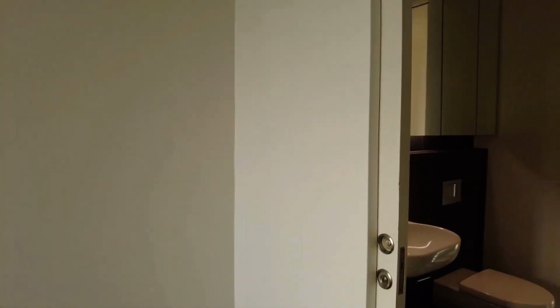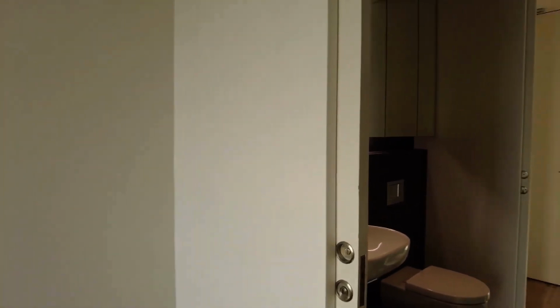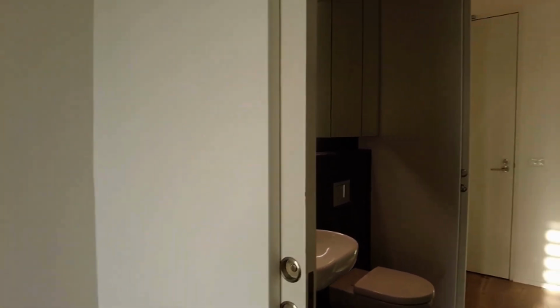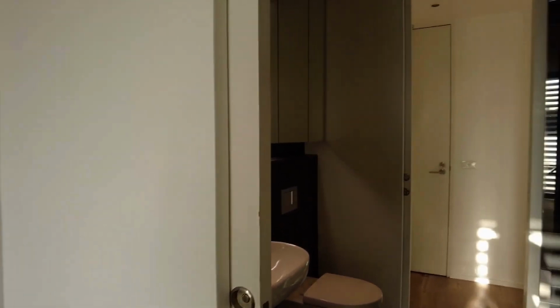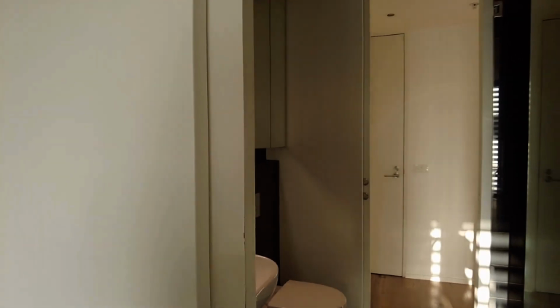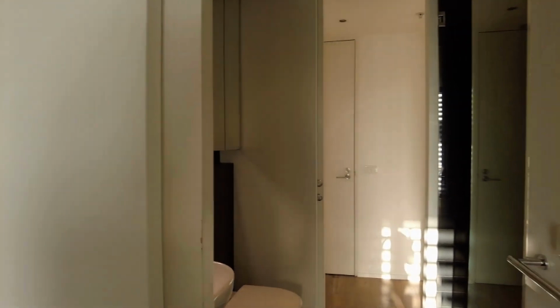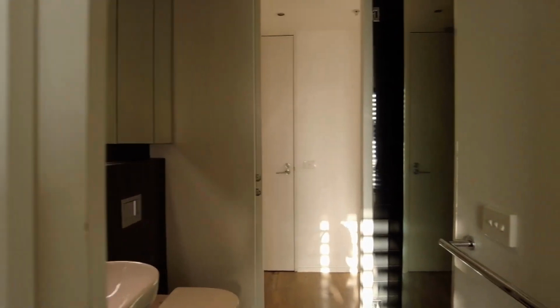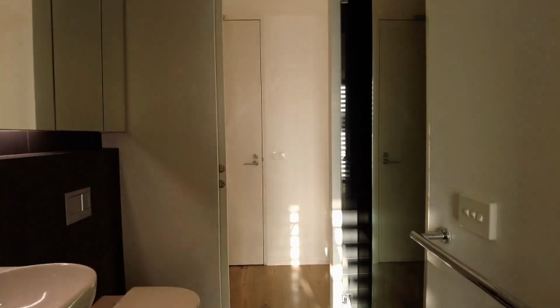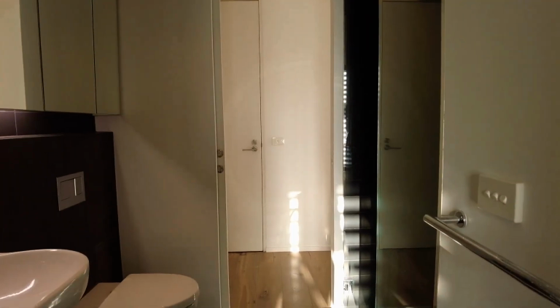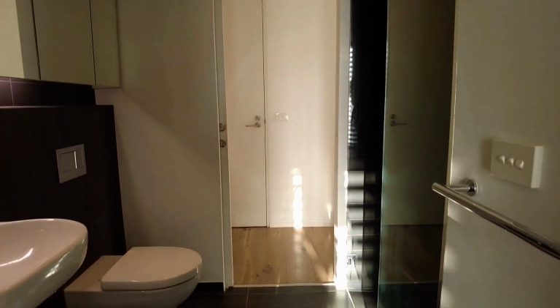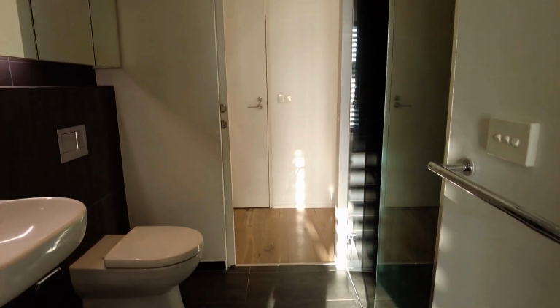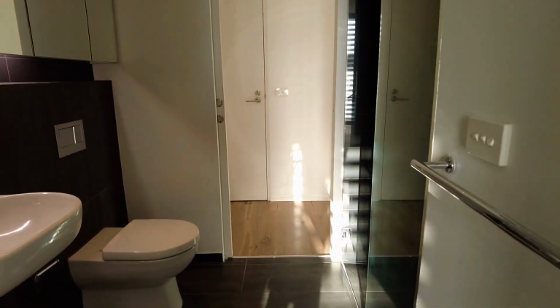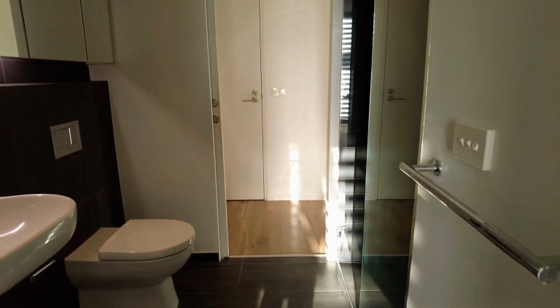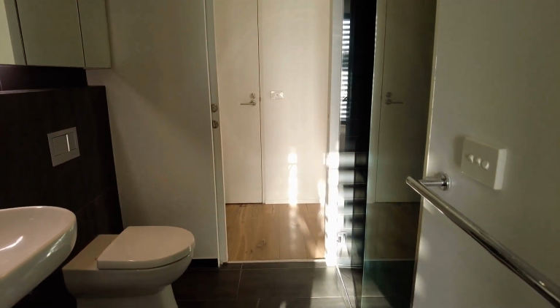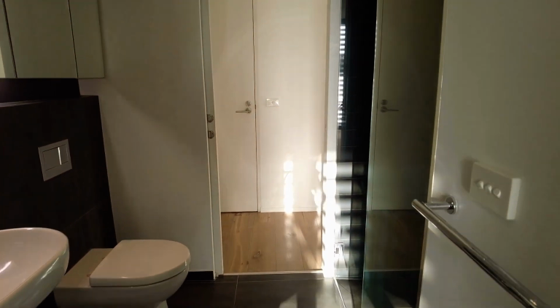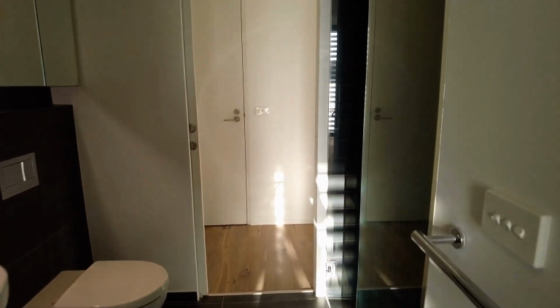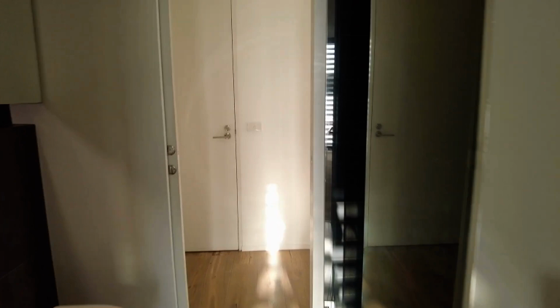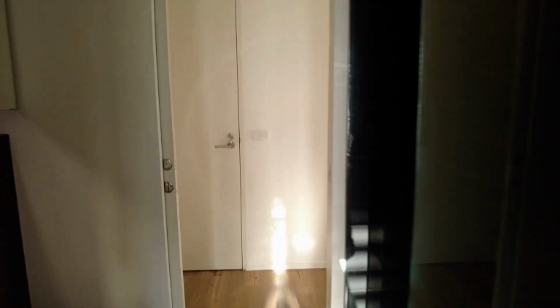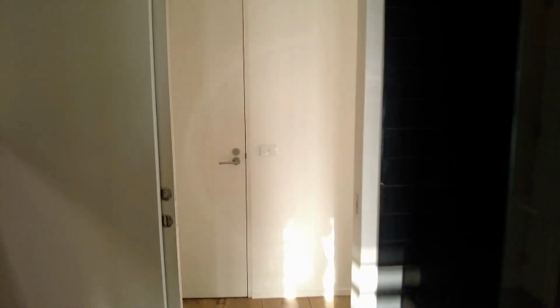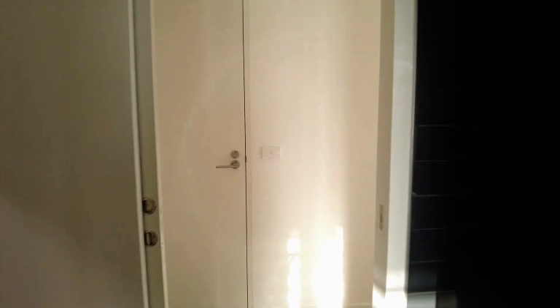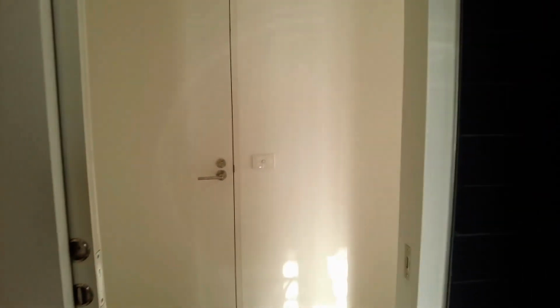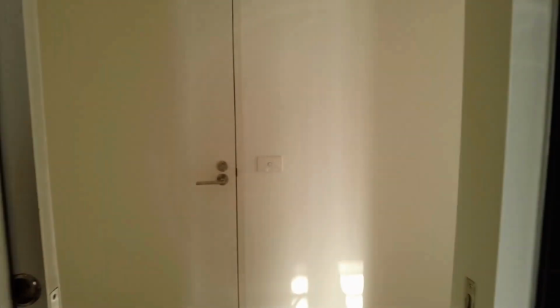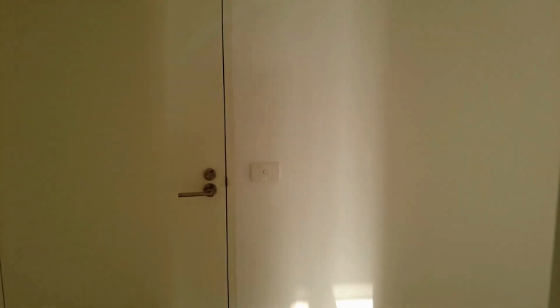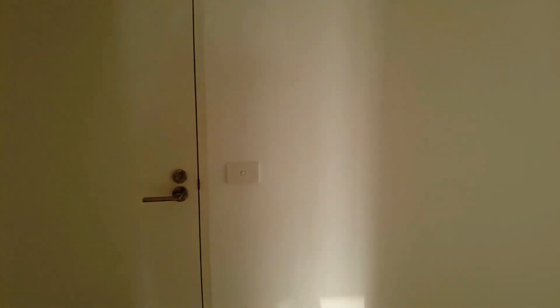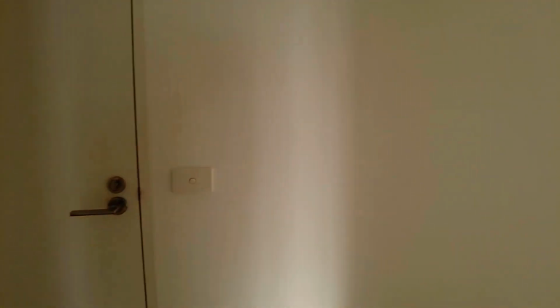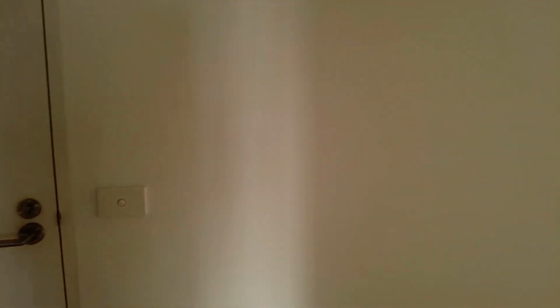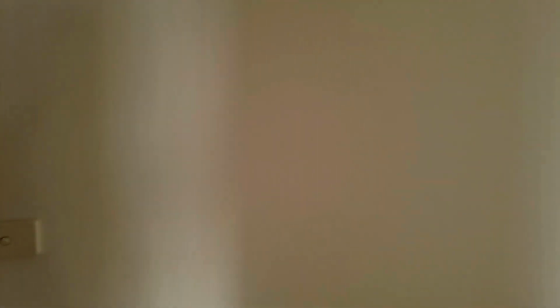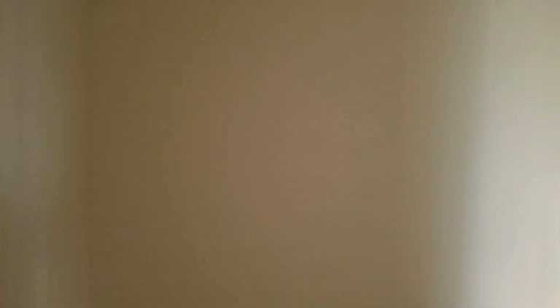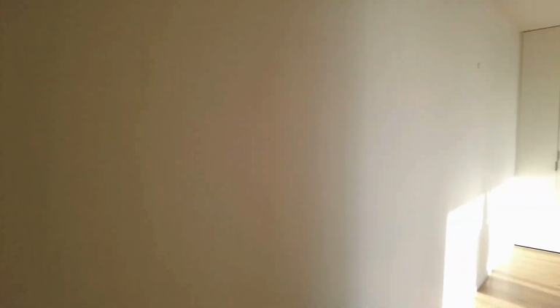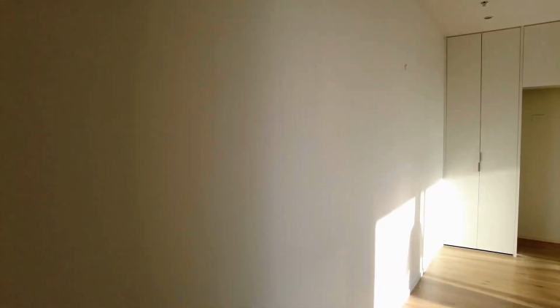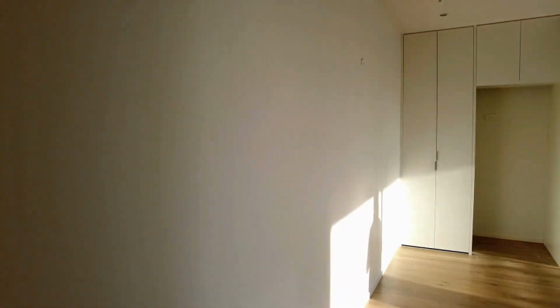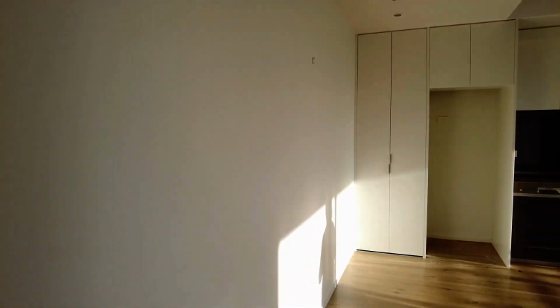Walking into the bathroom, you've got the mirrored vanity, walk-in shower, and it is tiled throughout. You do have an entryway to the property as you come in the entrance — you can go either way into the living or bedroom.